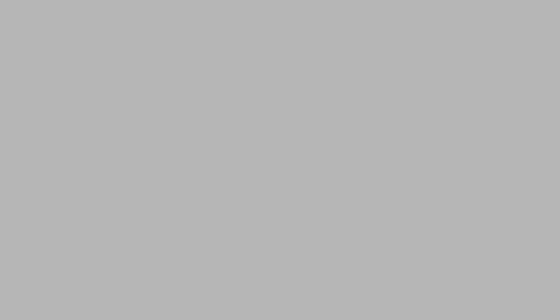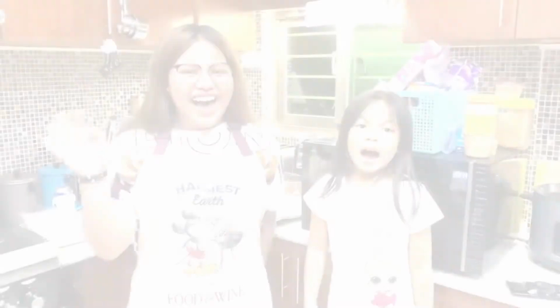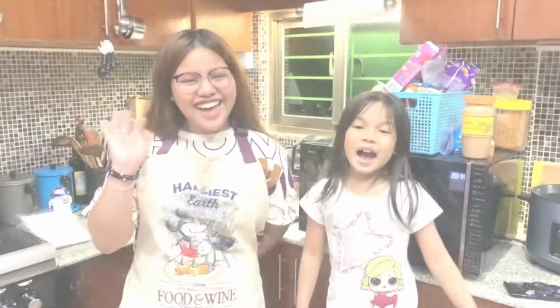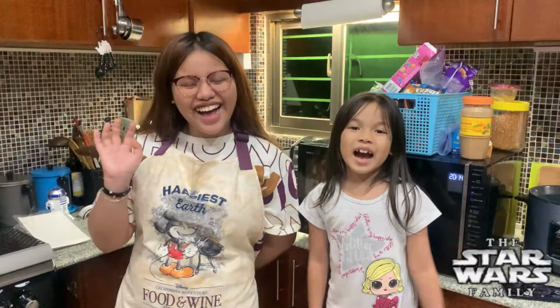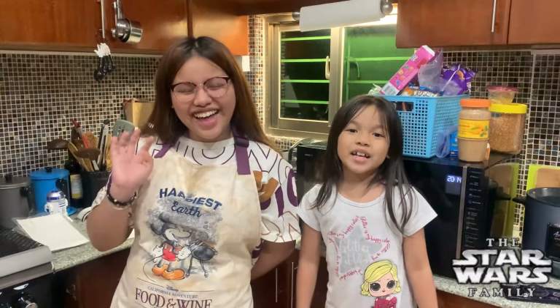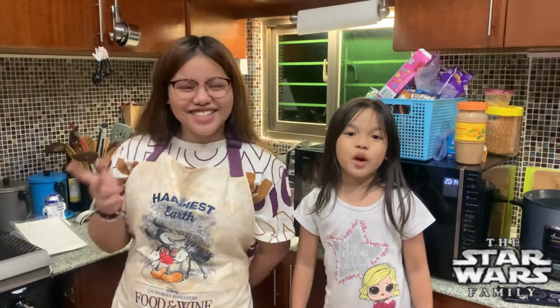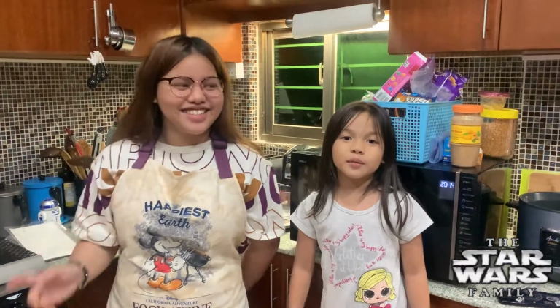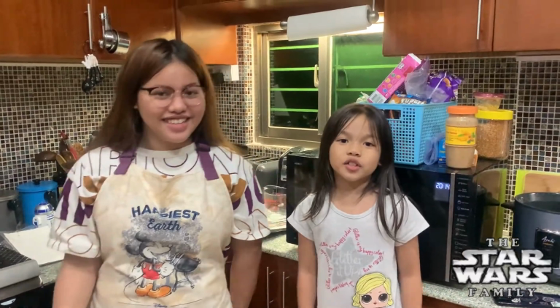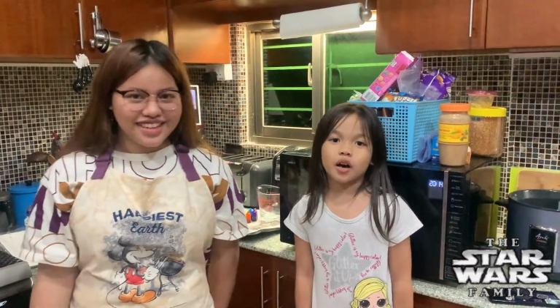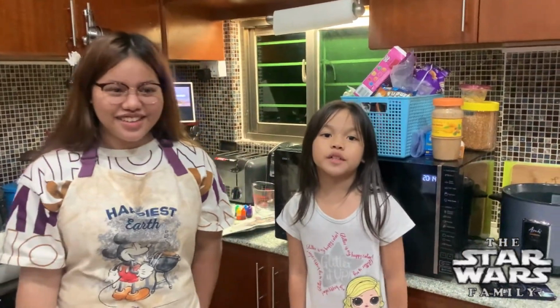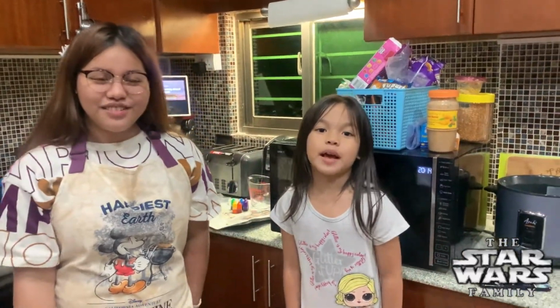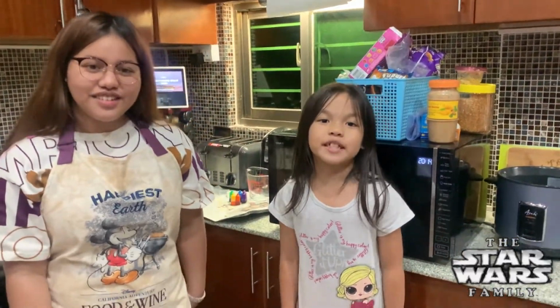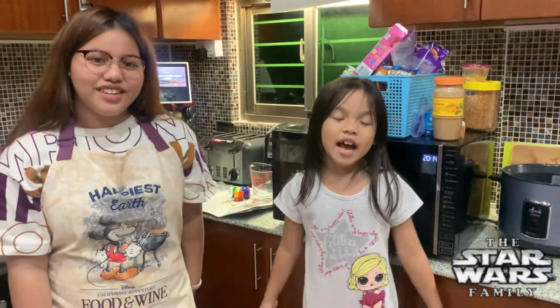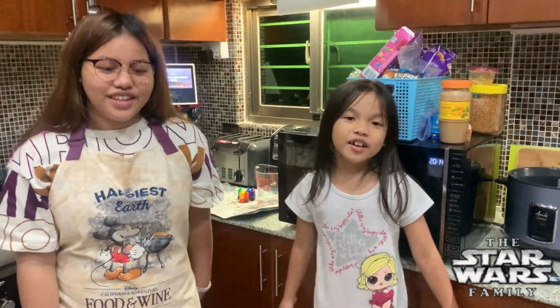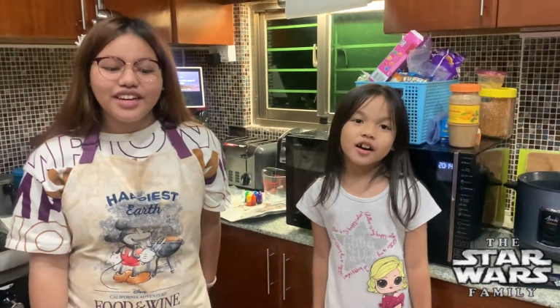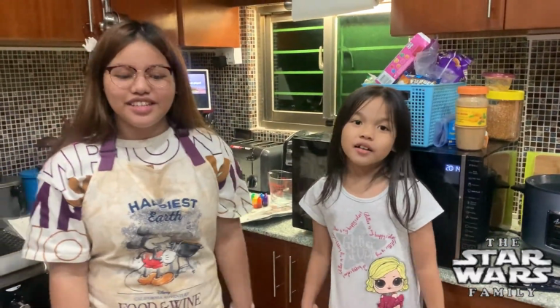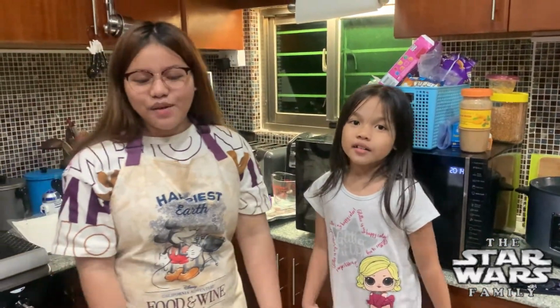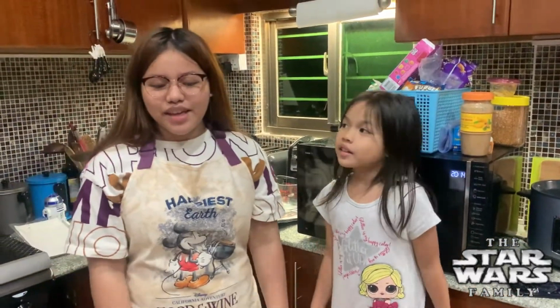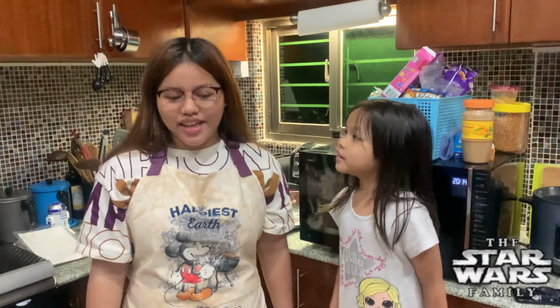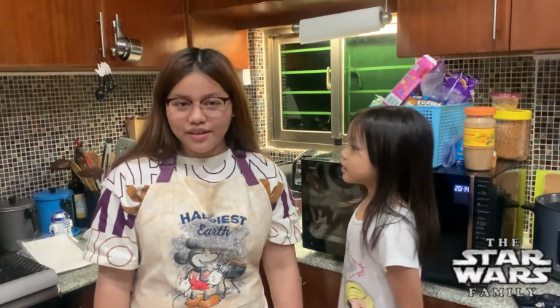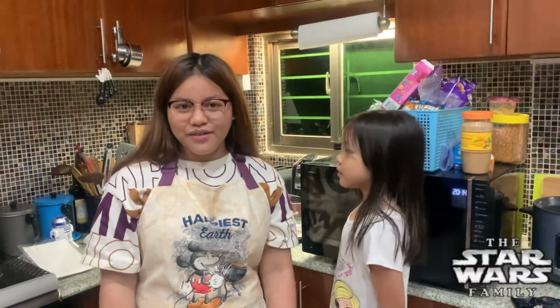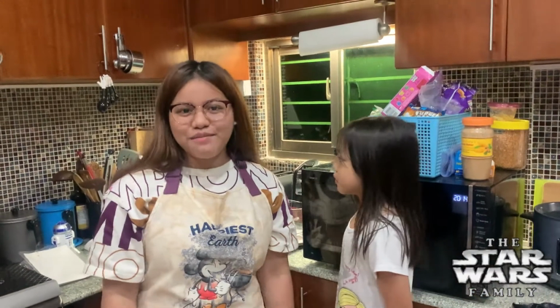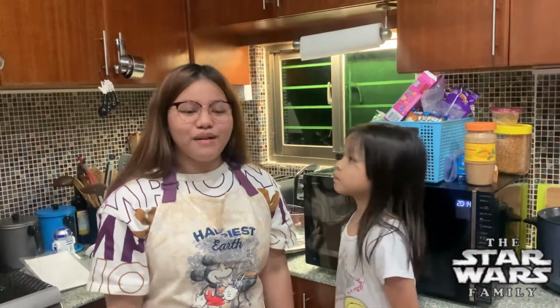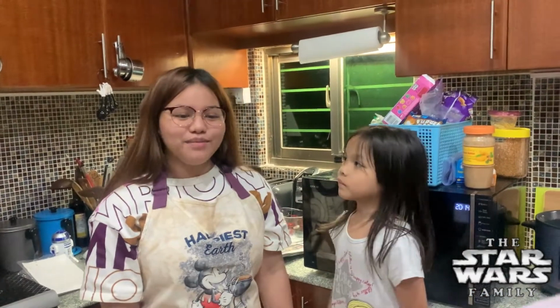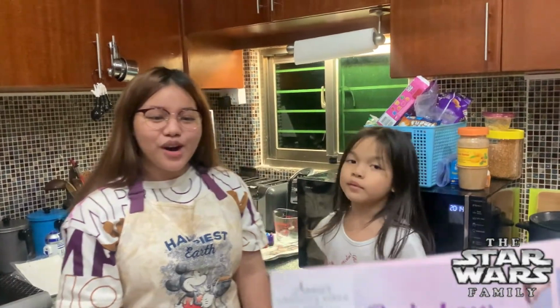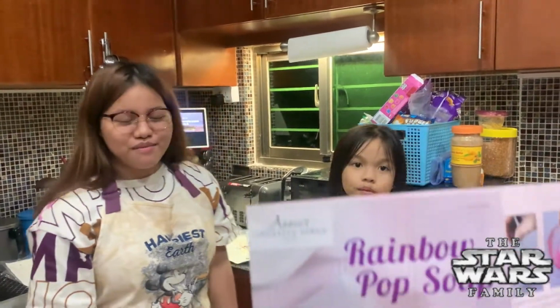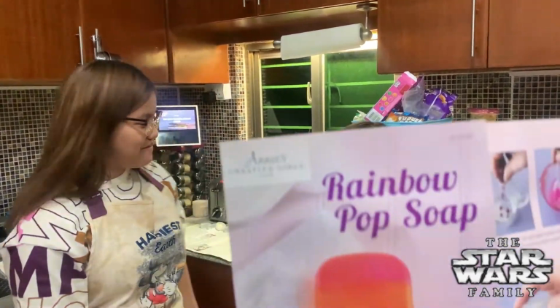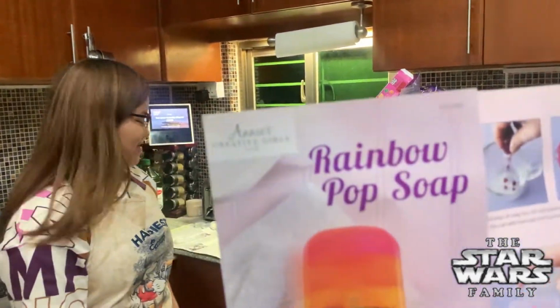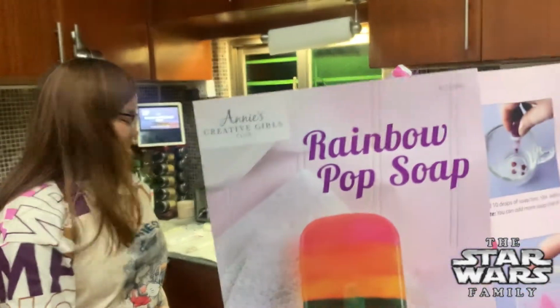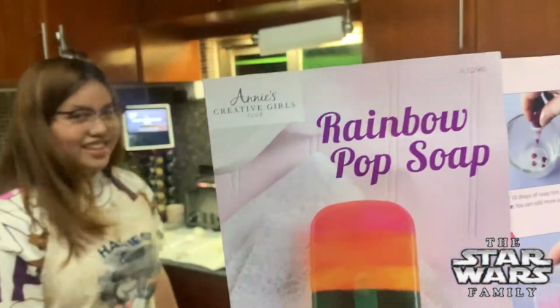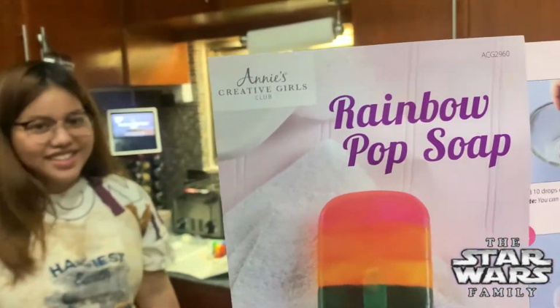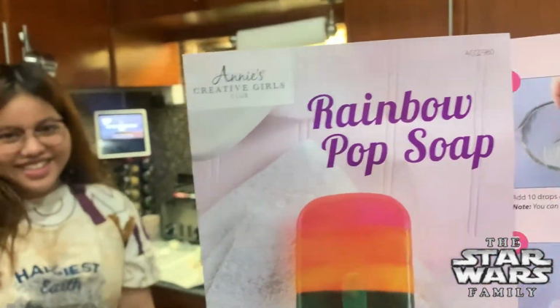Hi guys! Welcome to the Star Wars Family Channel! Today we're making rainbow pop soap. Rainbow pop soap!